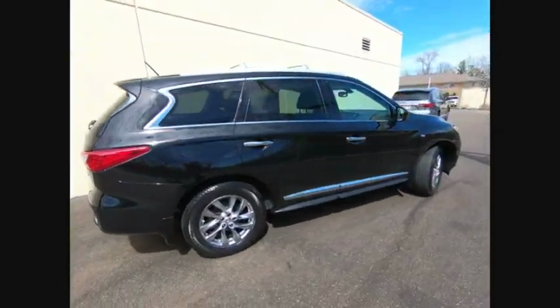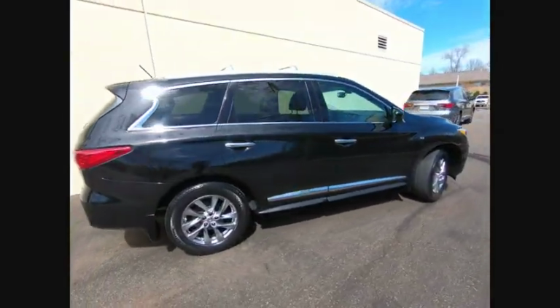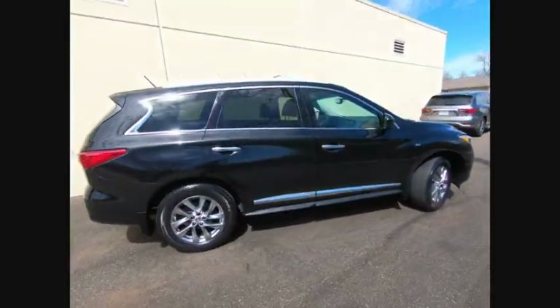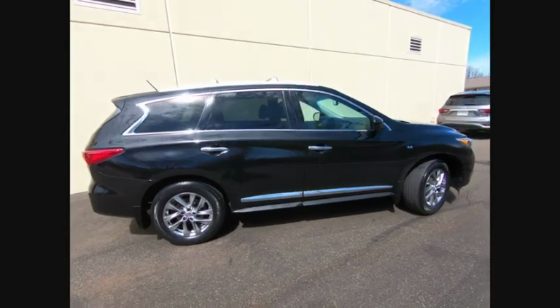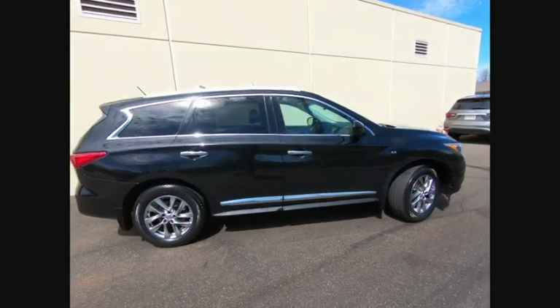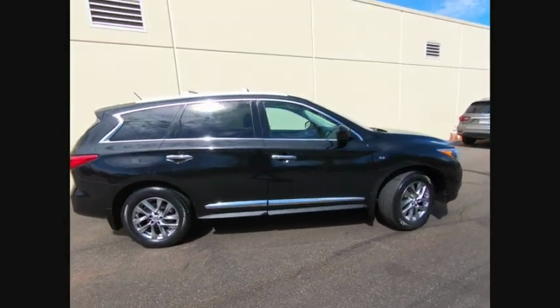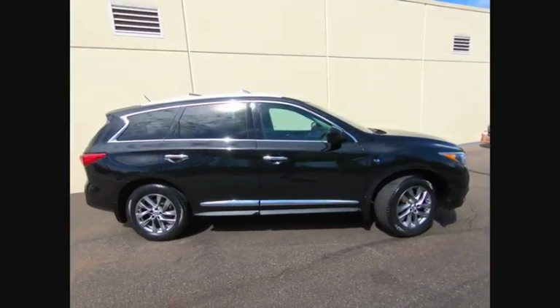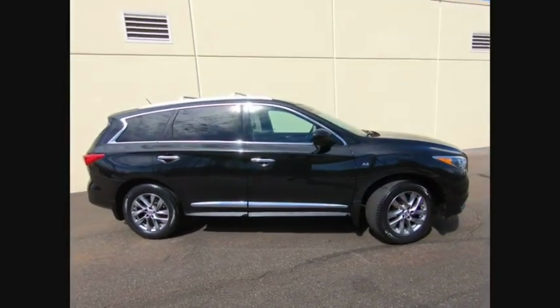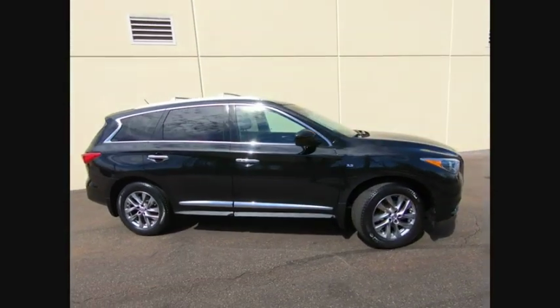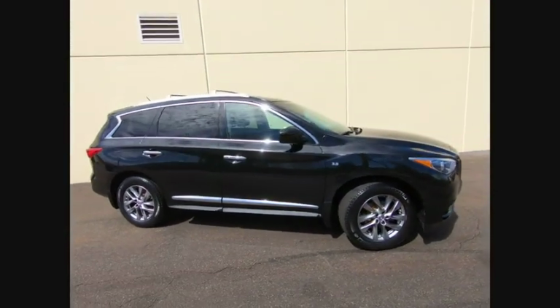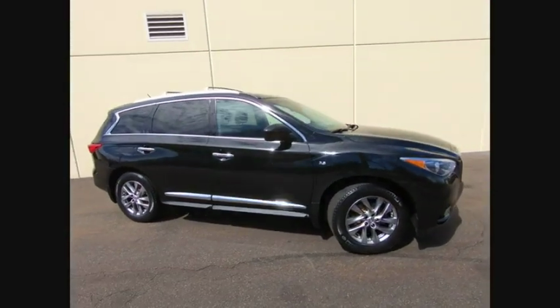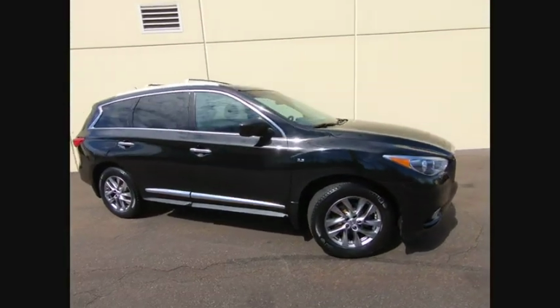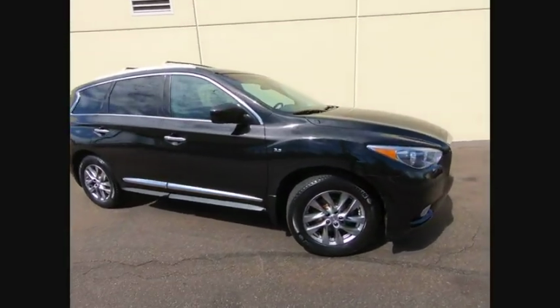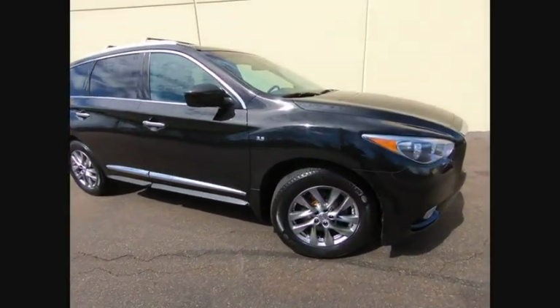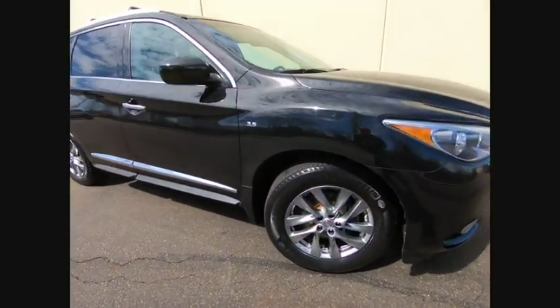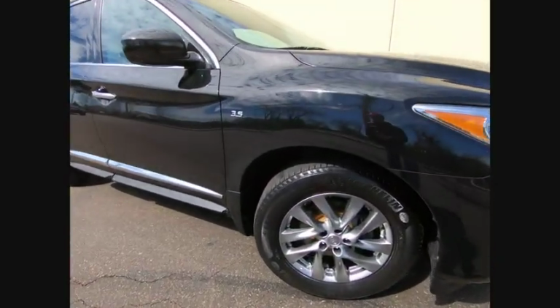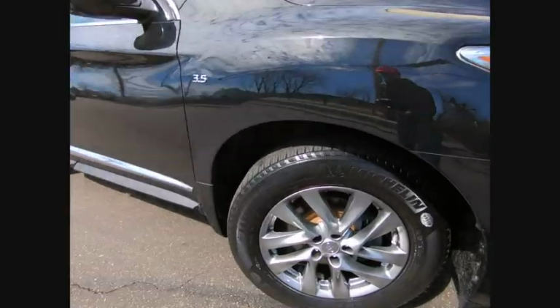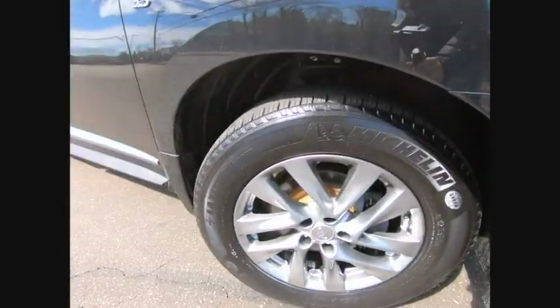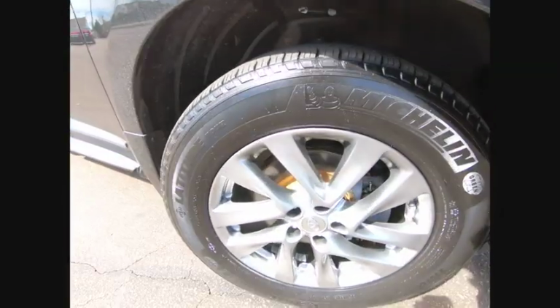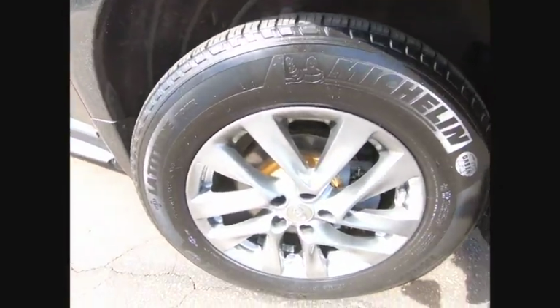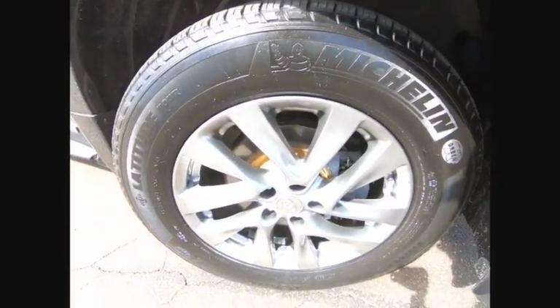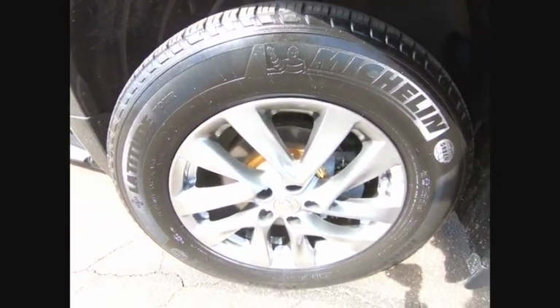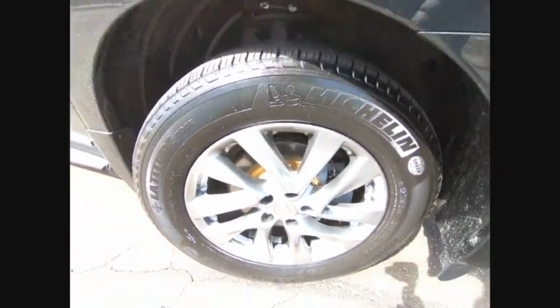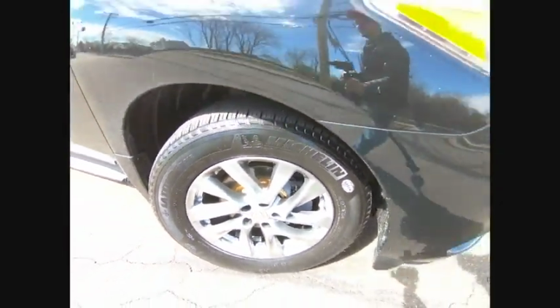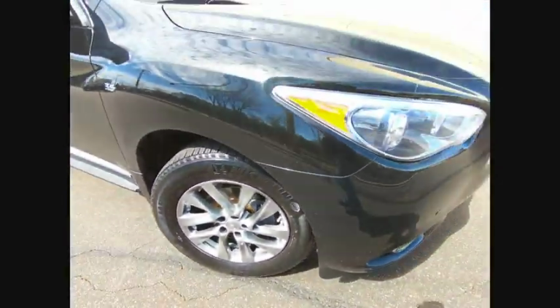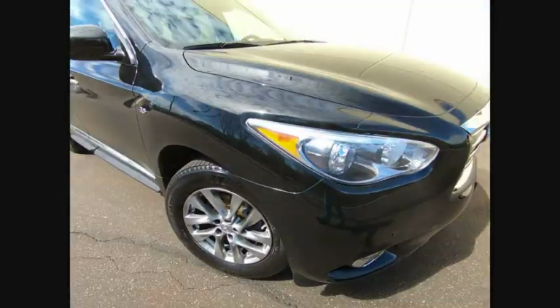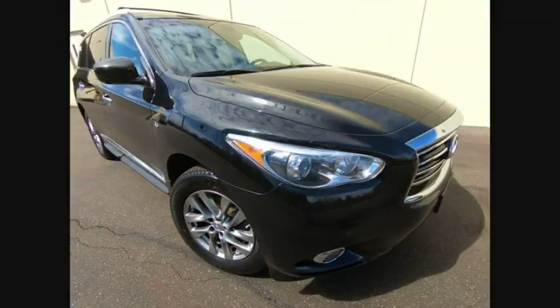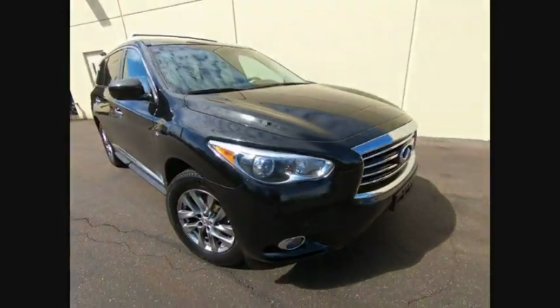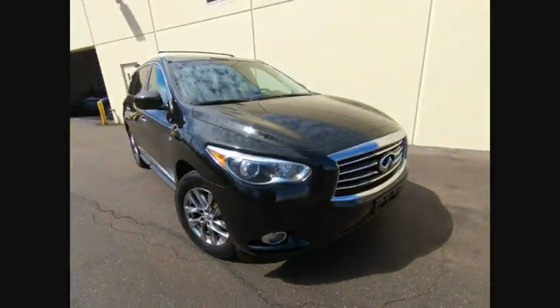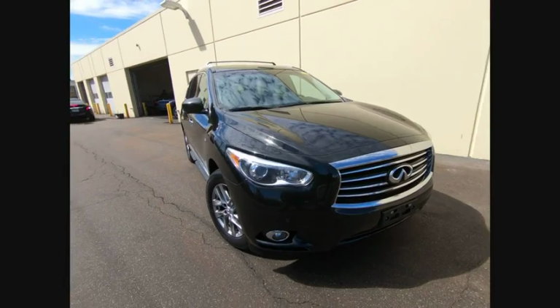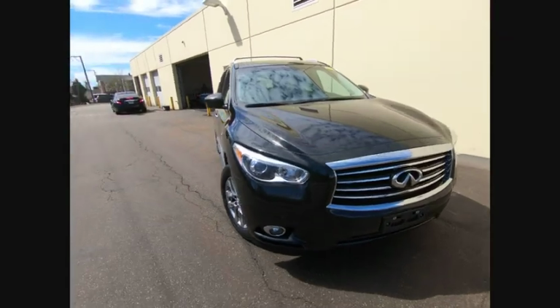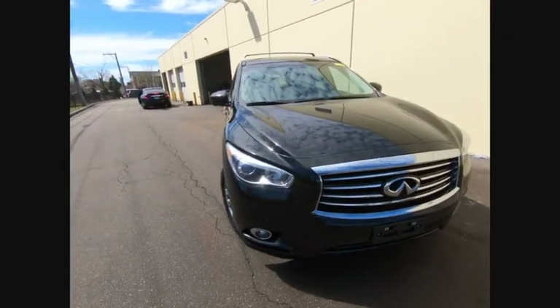In addition, the QX60 offers extremely high levels of safety, all with a sleek new design and is priced below $30,000. This vehicle has less than 45,000 miles.